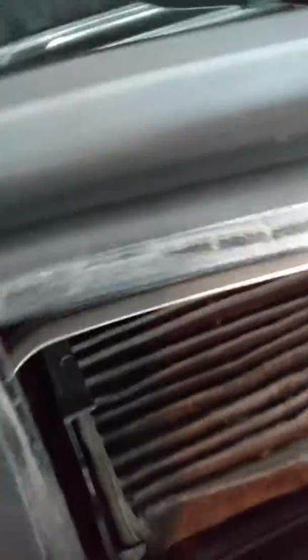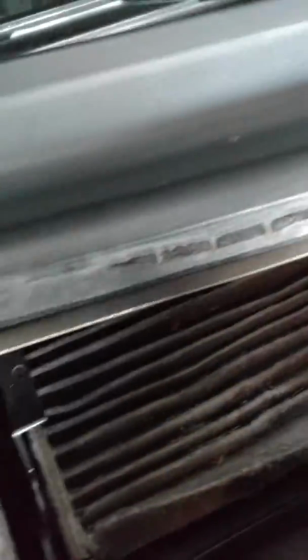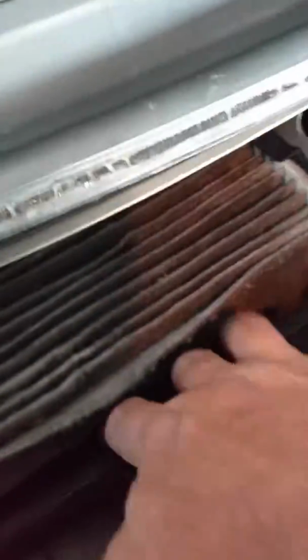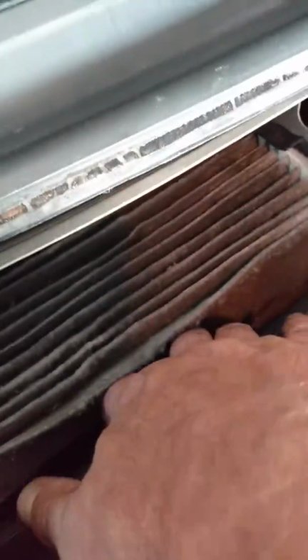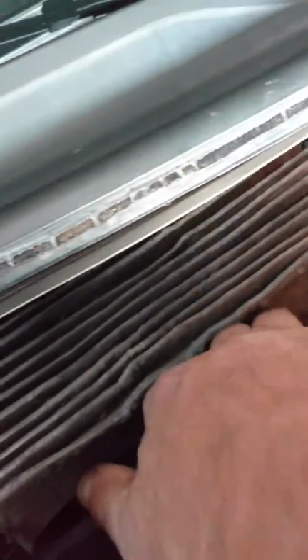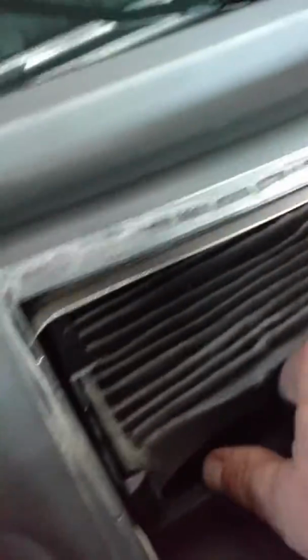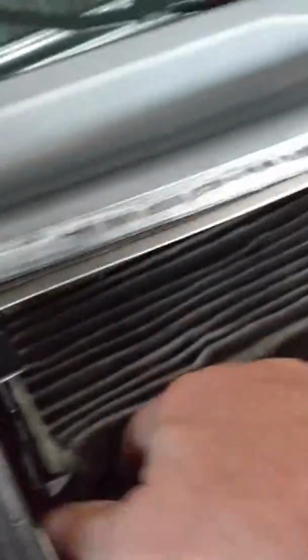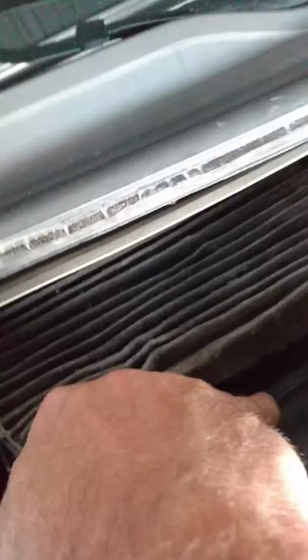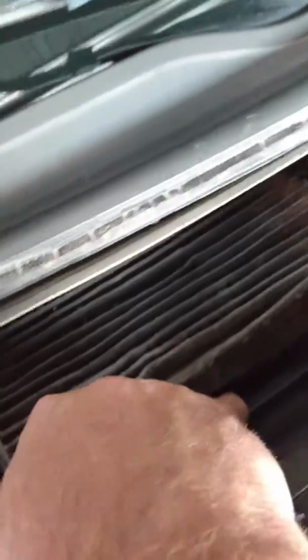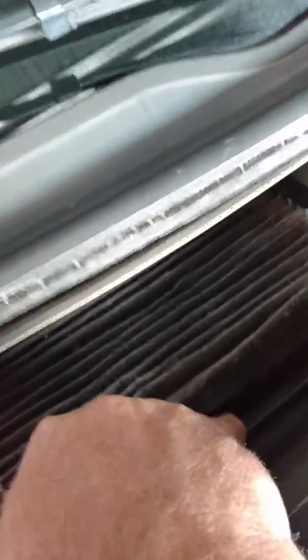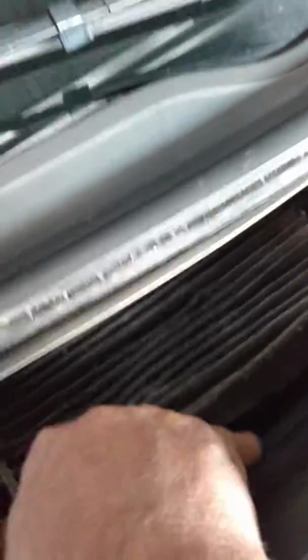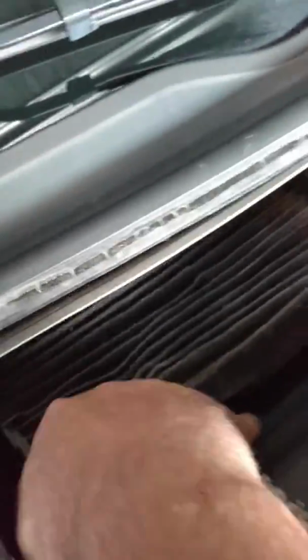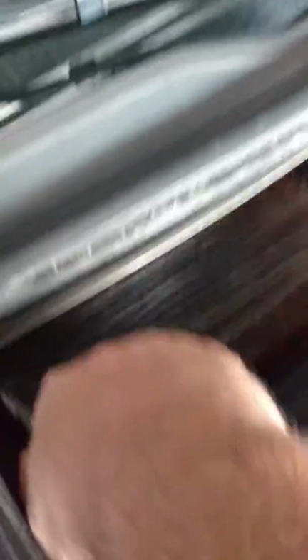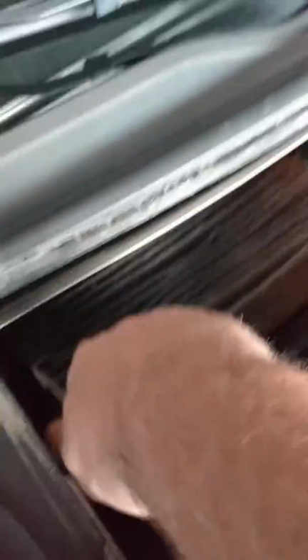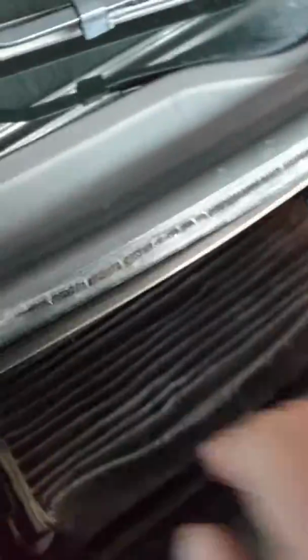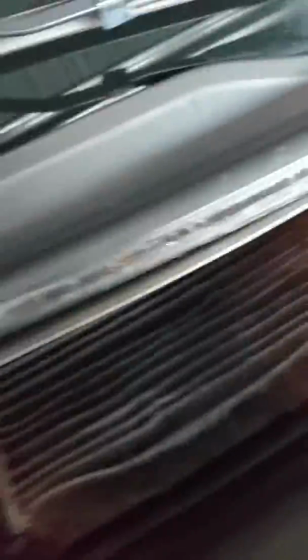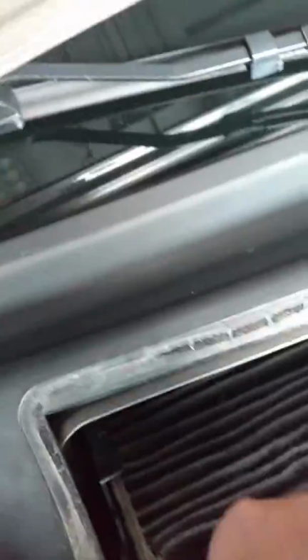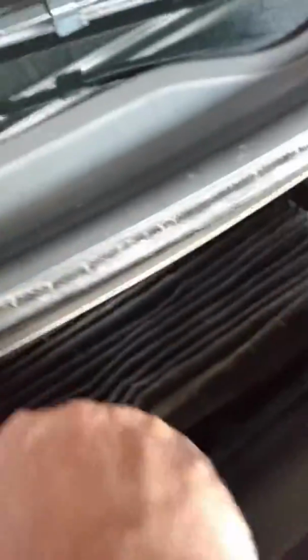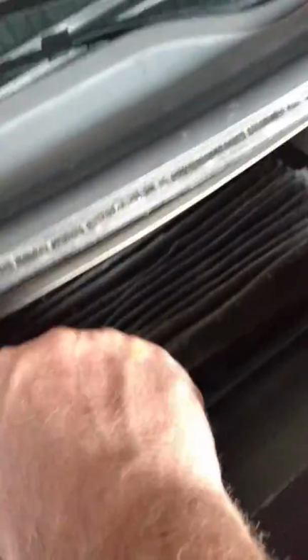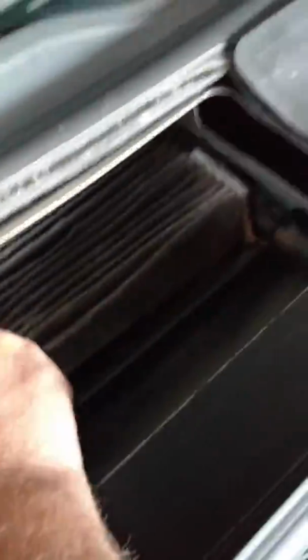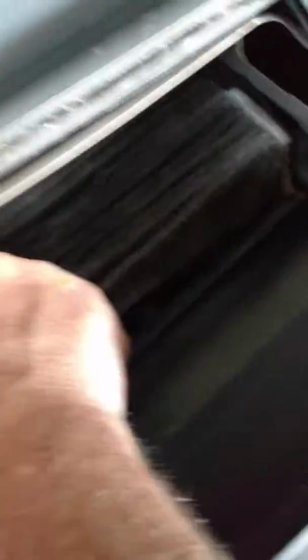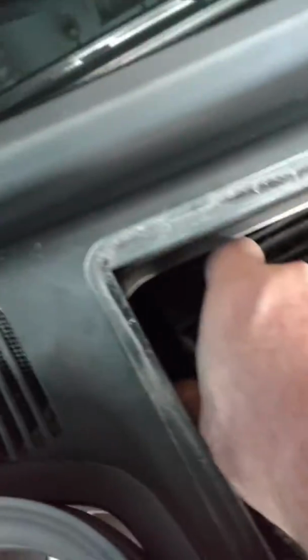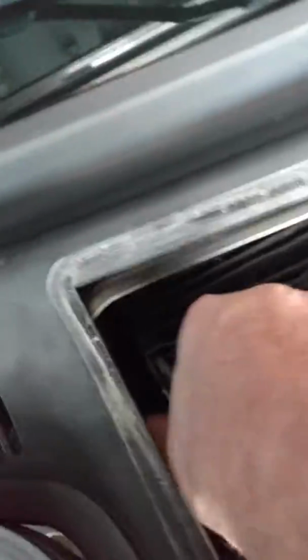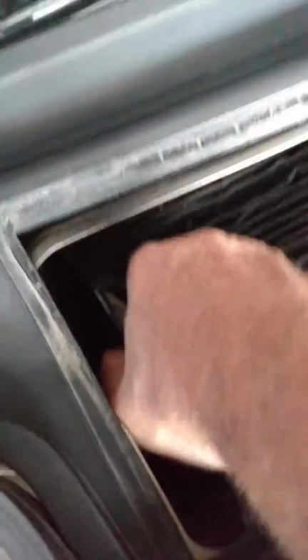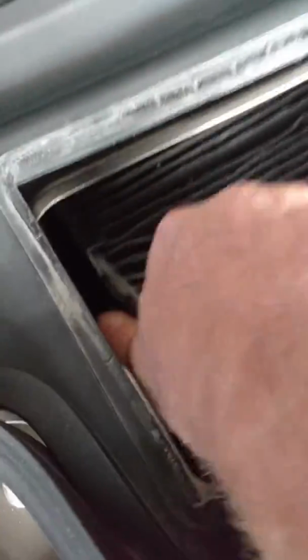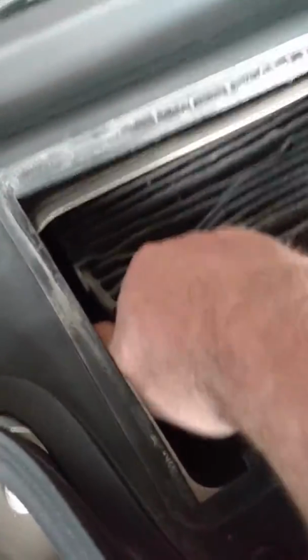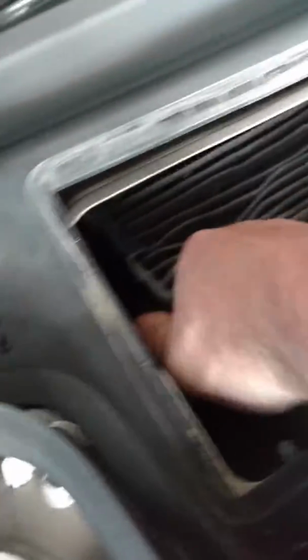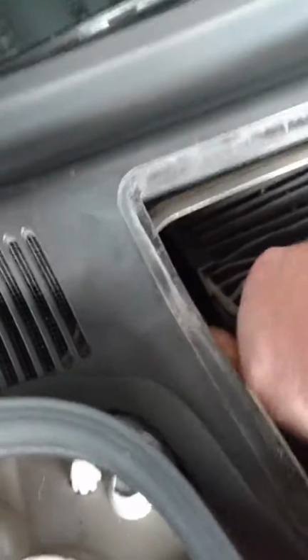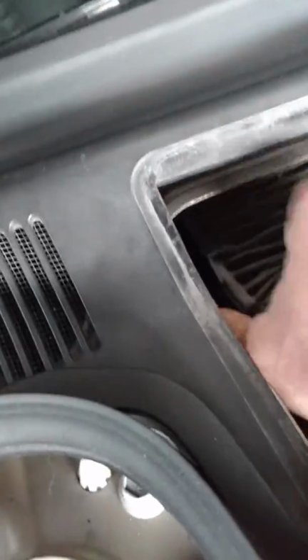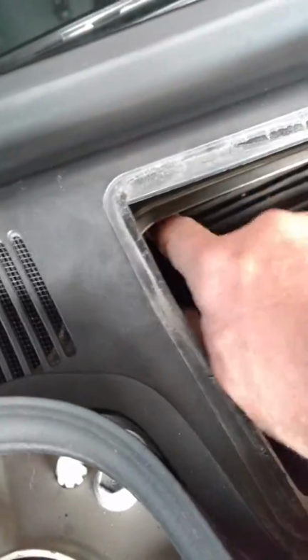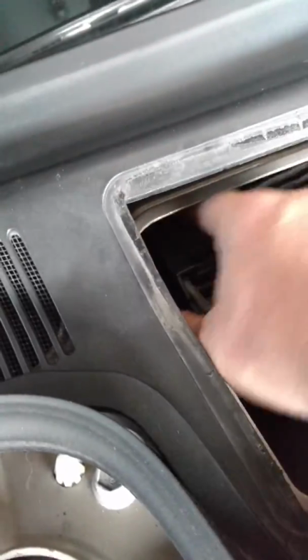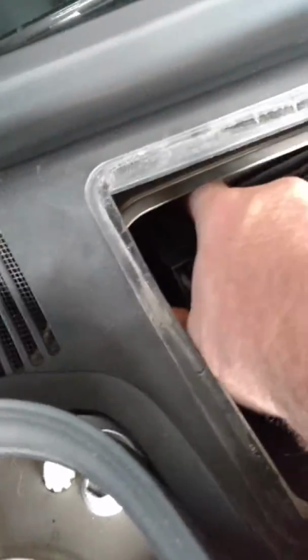Then we're going to pull this out — it's easier to do with two hands. On the left-hand side, there's a tab or two that you have to try to get out. I can't show it to you; you just have to find it.